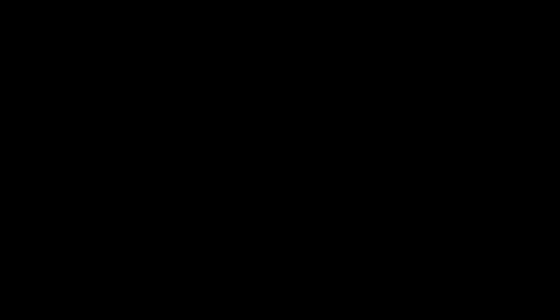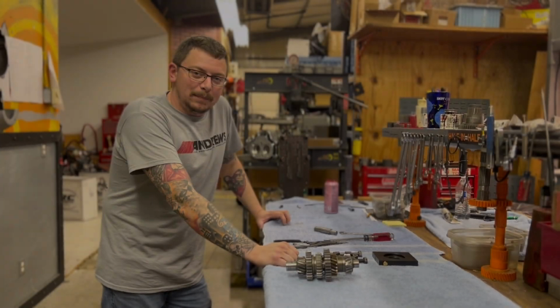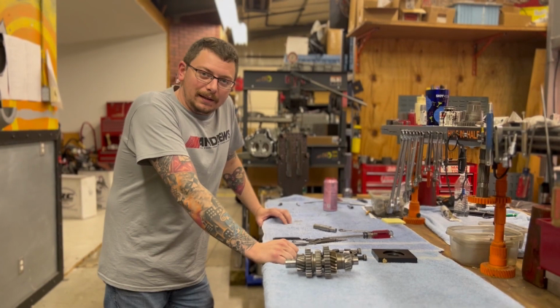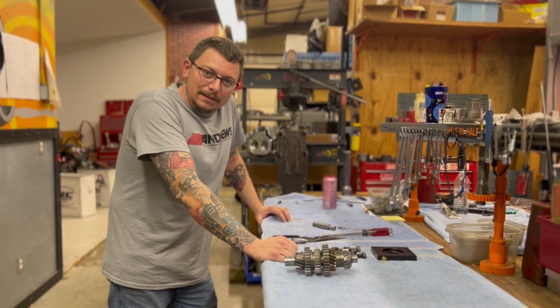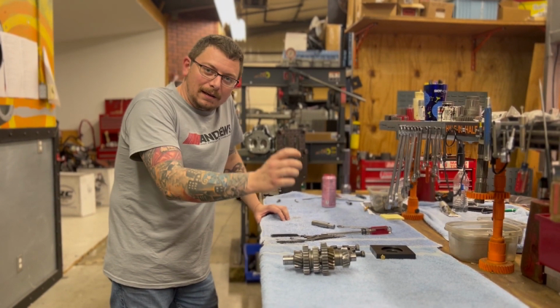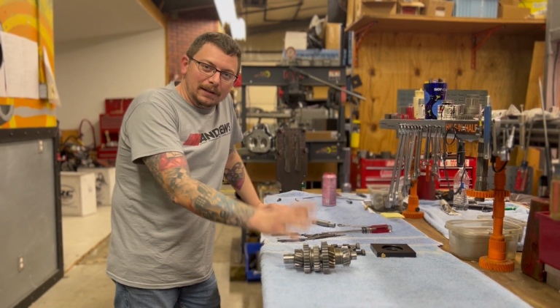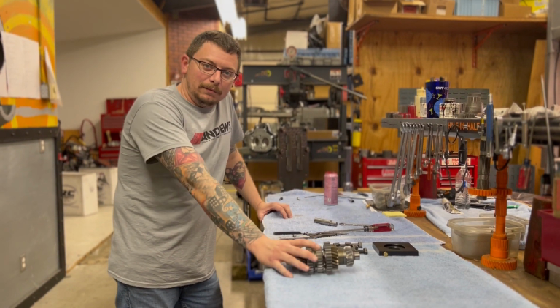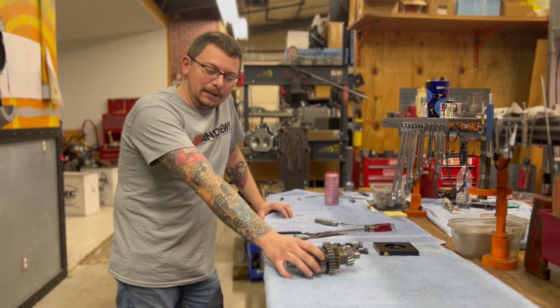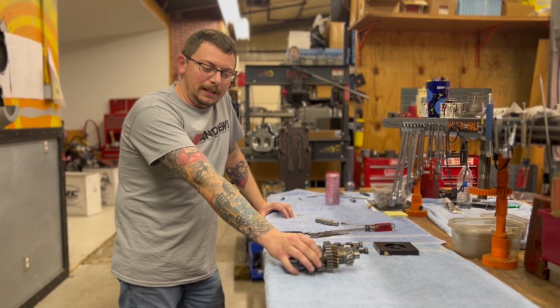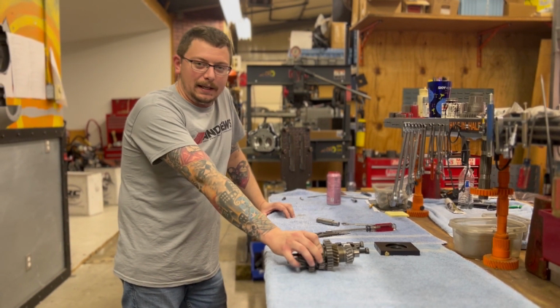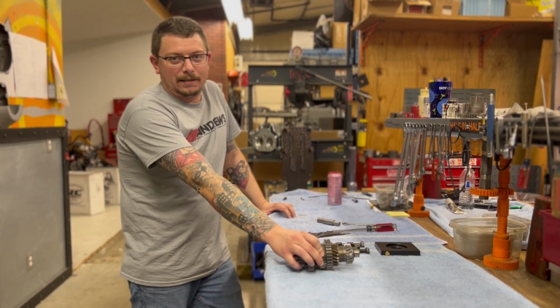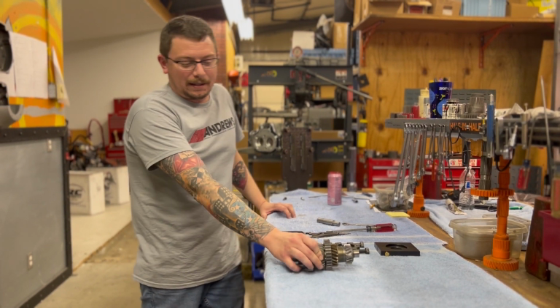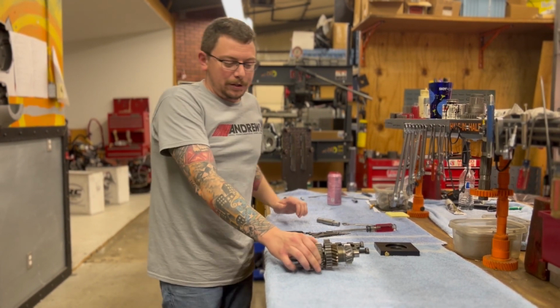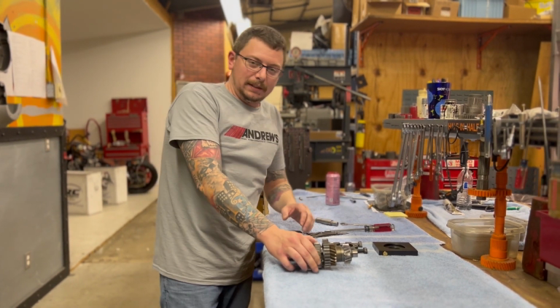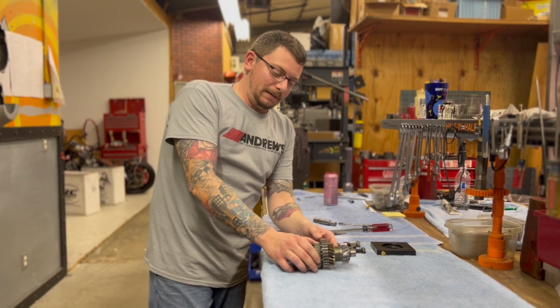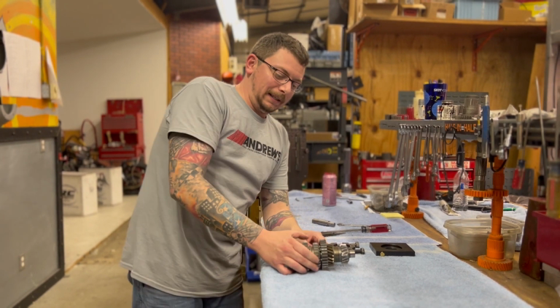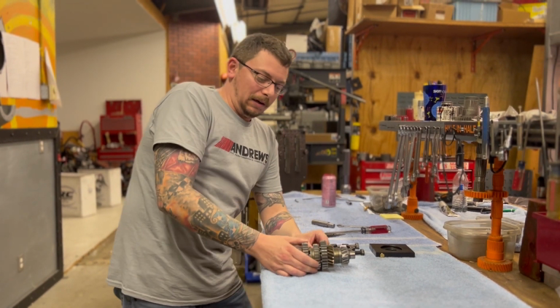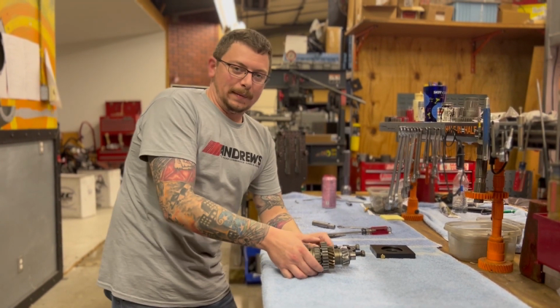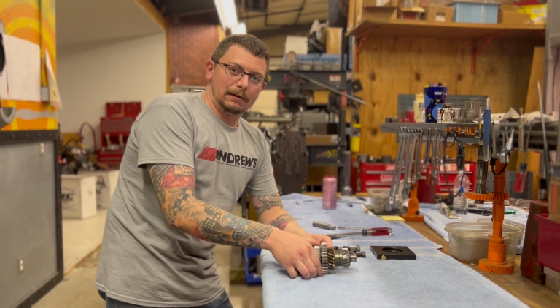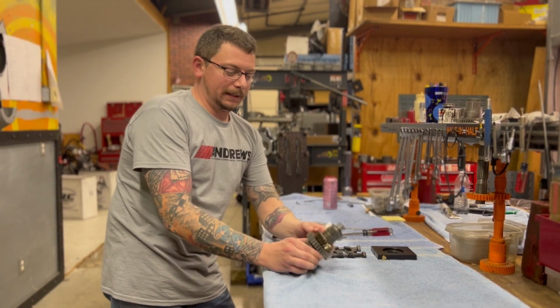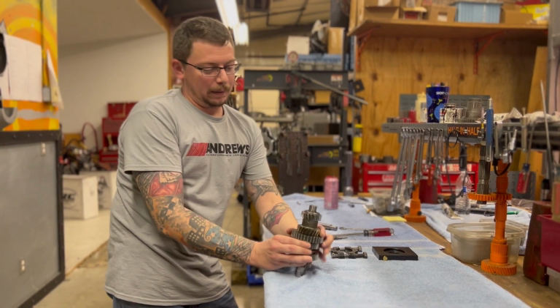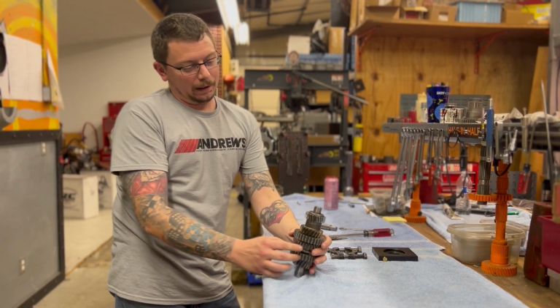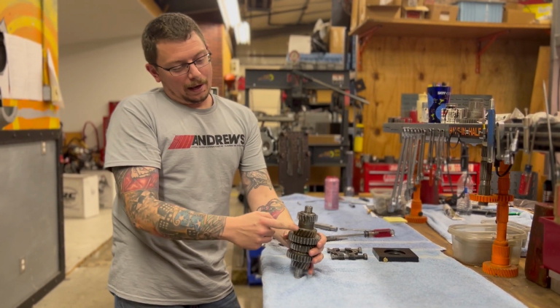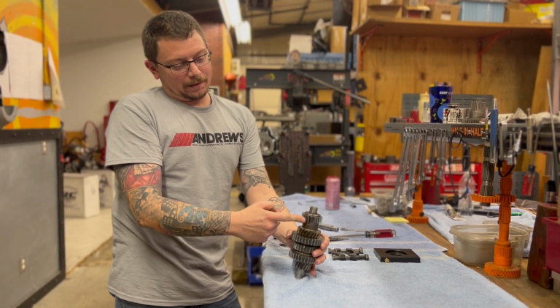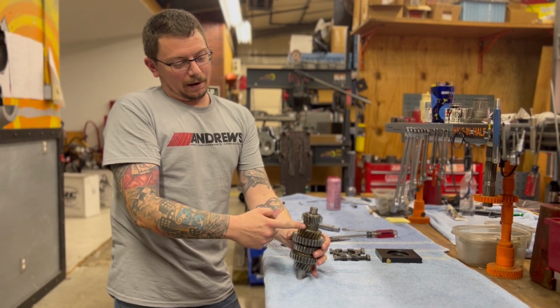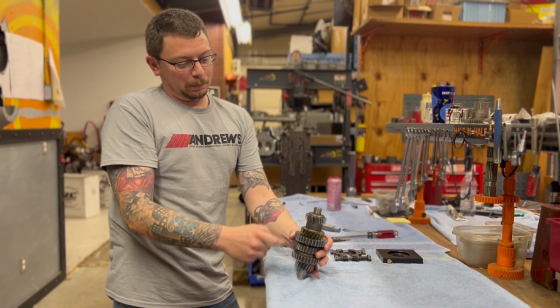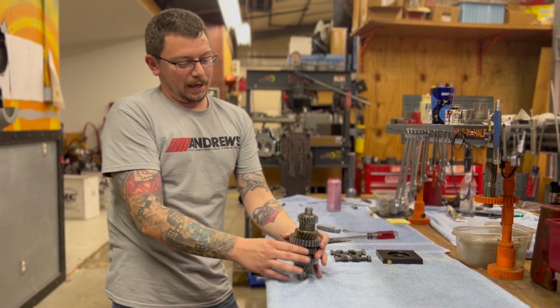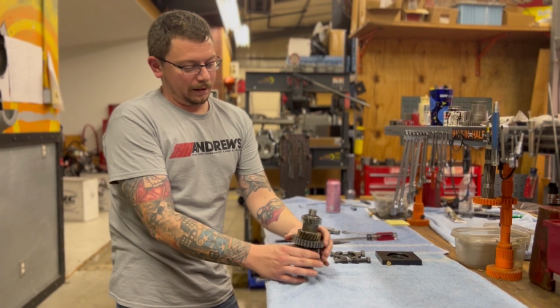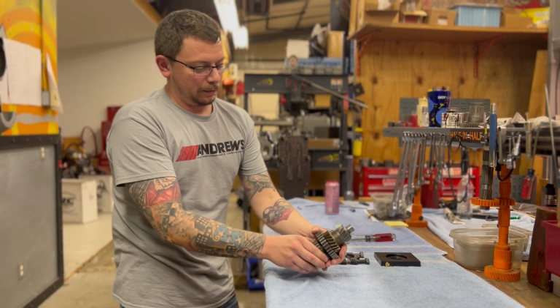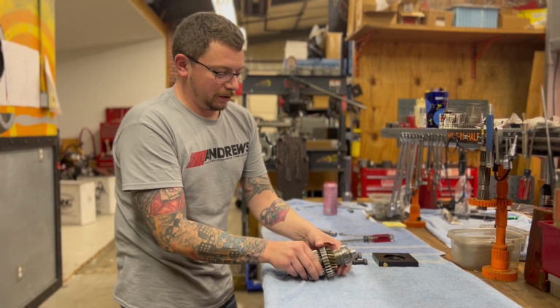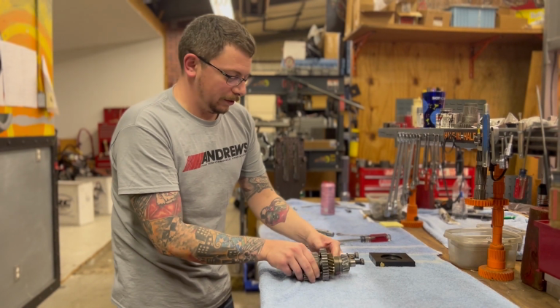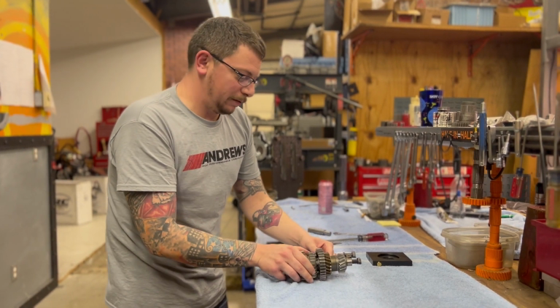Hey Baker gearheads, we're gonna be reconditioning a DD6 countershaft today. We get a lot of calls about how to get them apart because they are press-on gears, so we're gonna show you a little trick of what we do here at the shop.